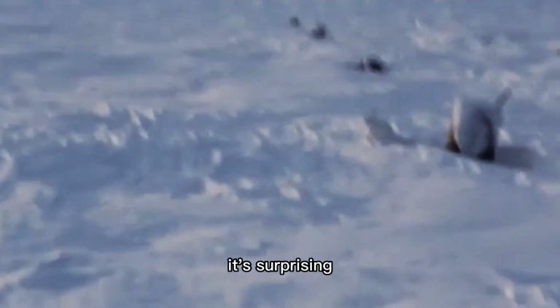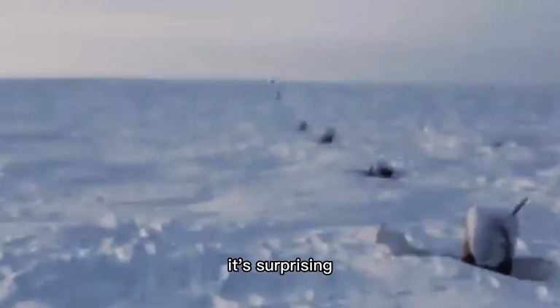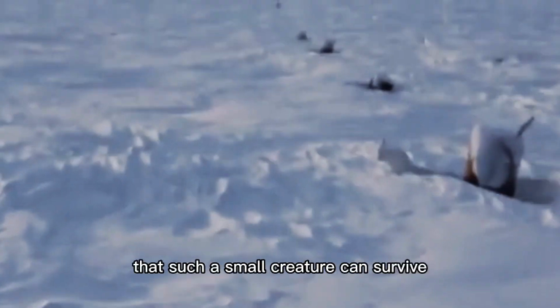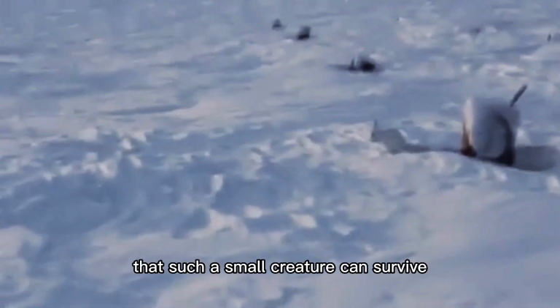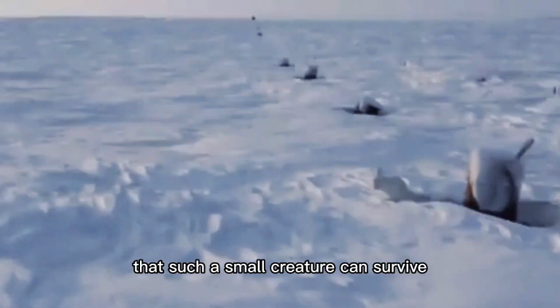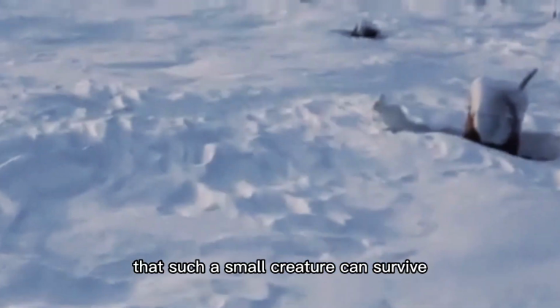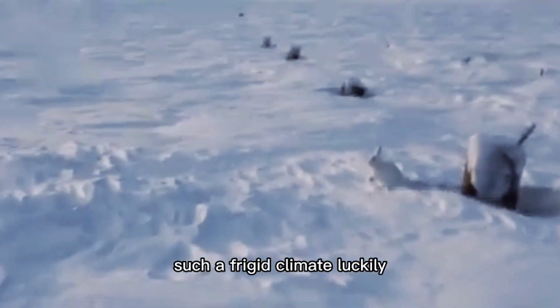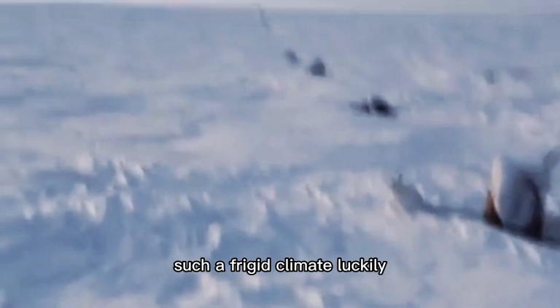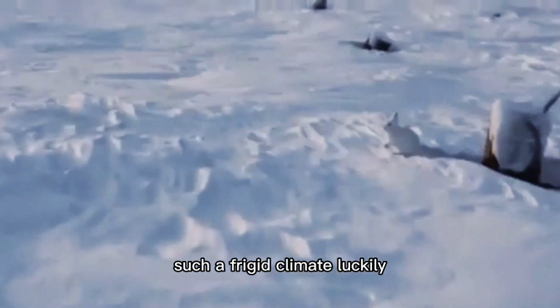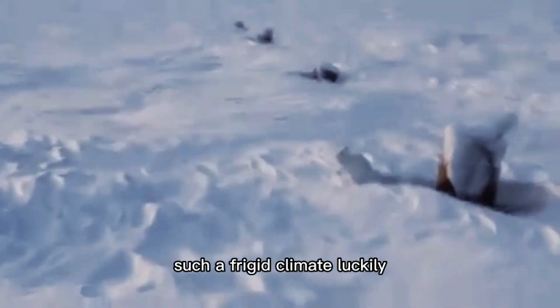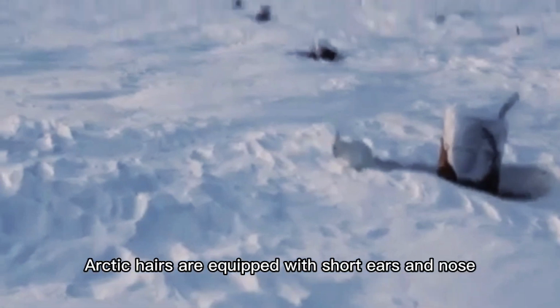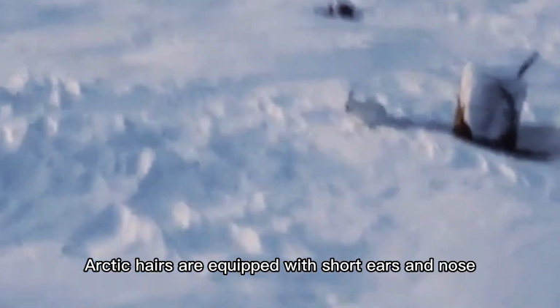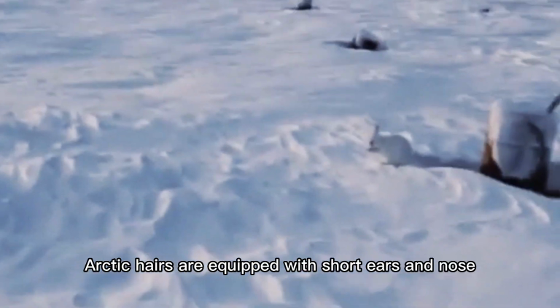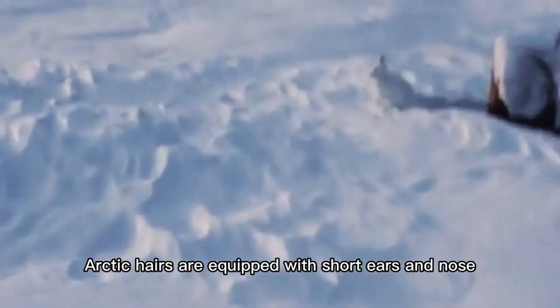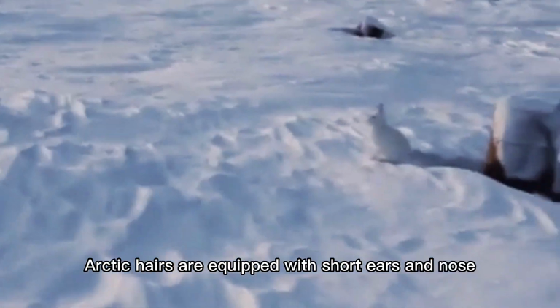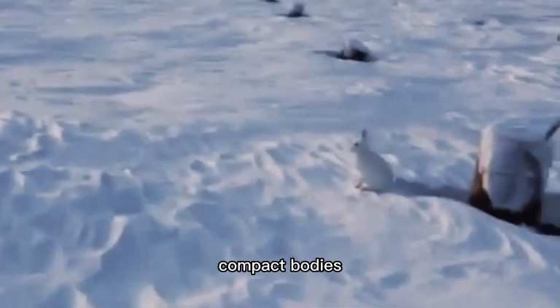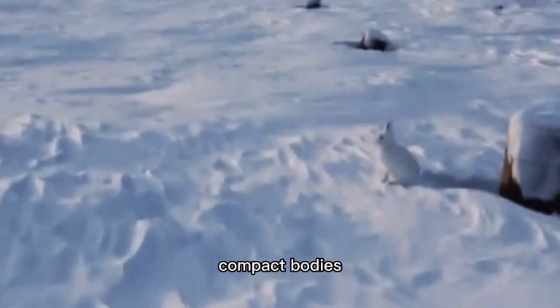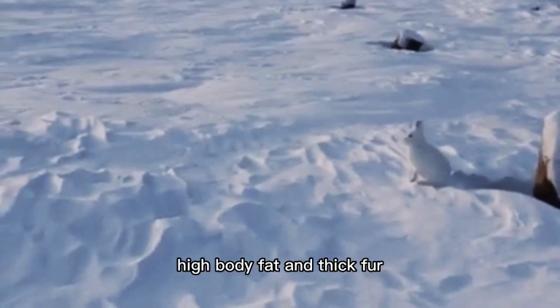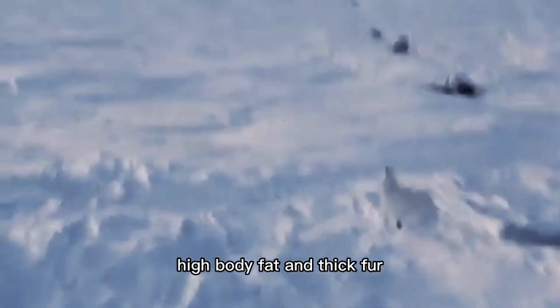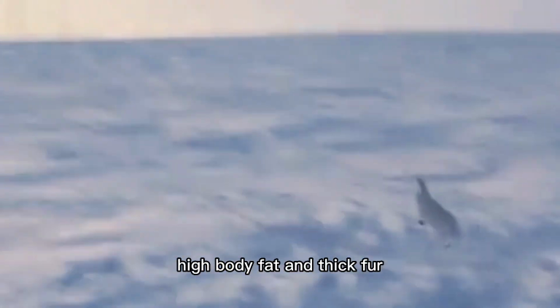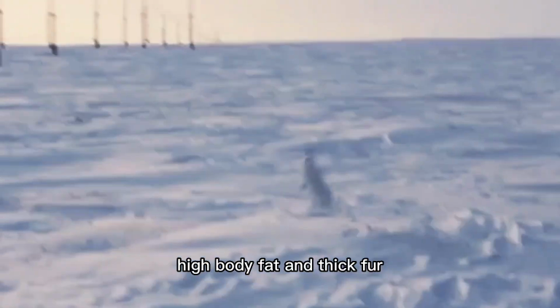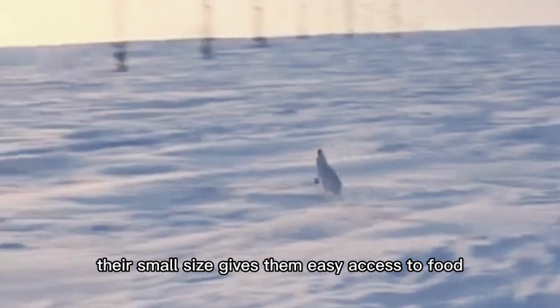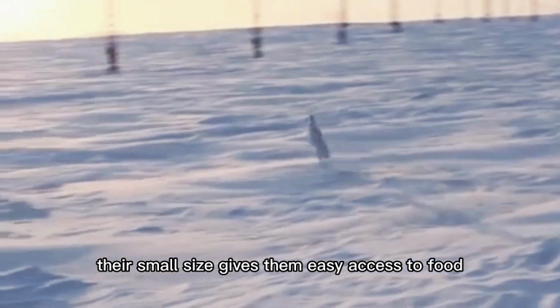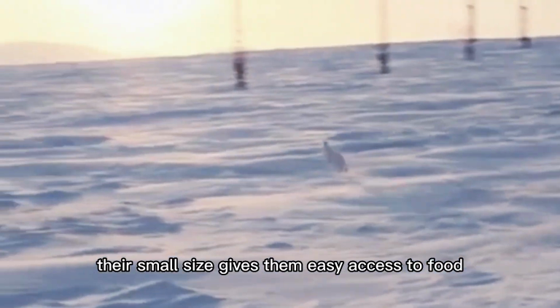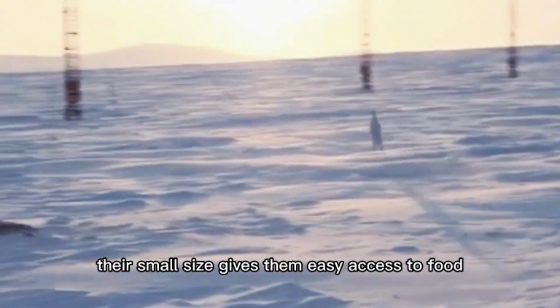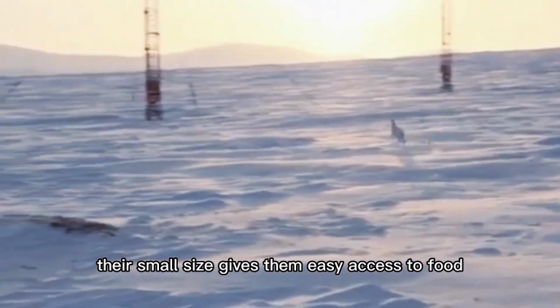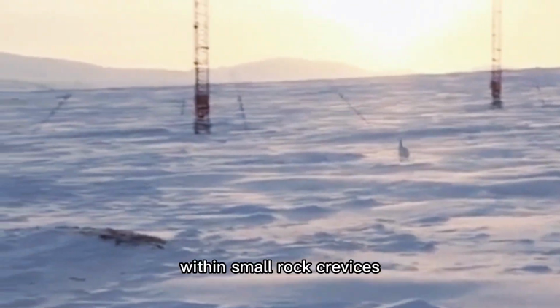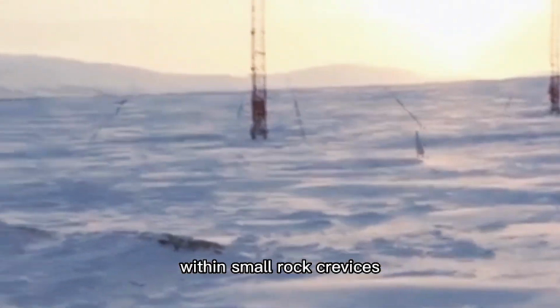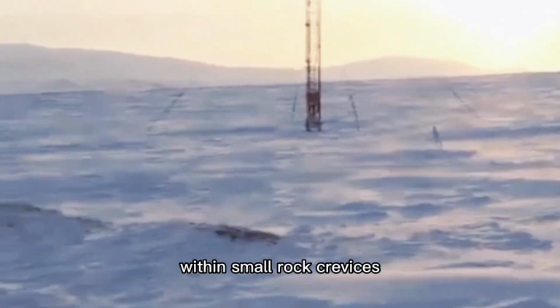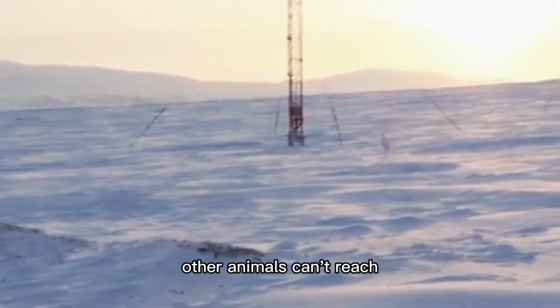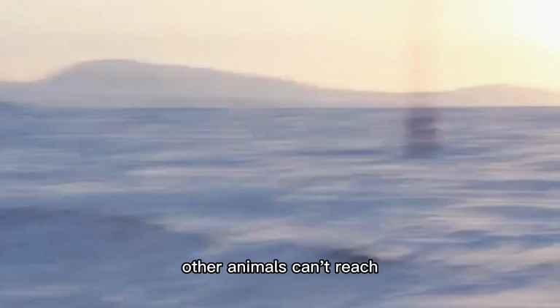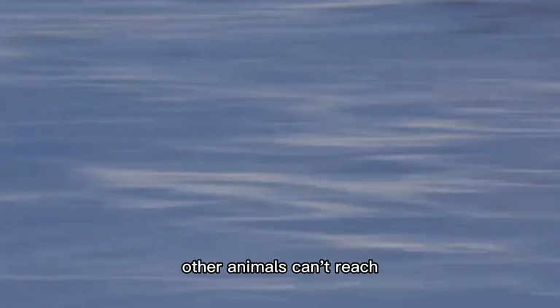It's surprising that such a small creature can survive such a frigid climate. Luckily, Arctic hares are equipped with short ears and nose, compact bodies, high body fat, and thick fur. Their small size gives them easy access to food within small rock crevices that other animals can't reach.